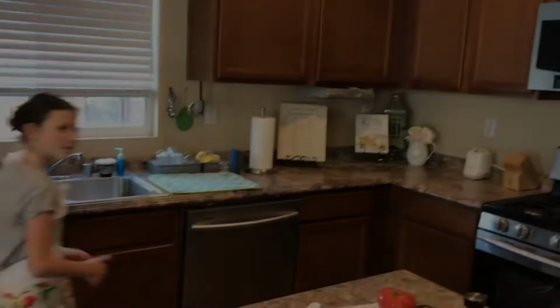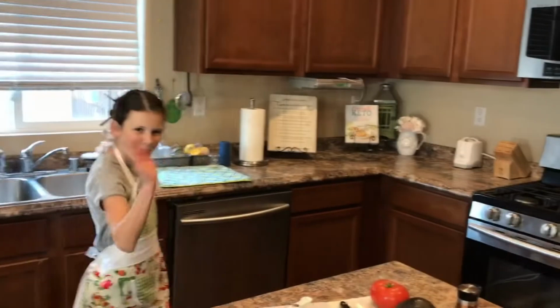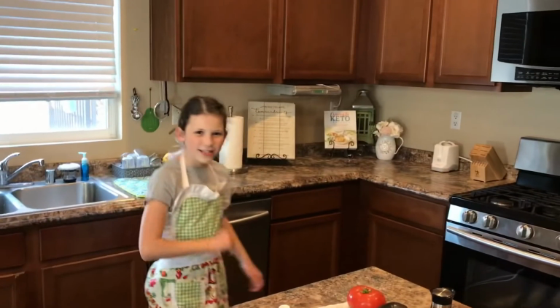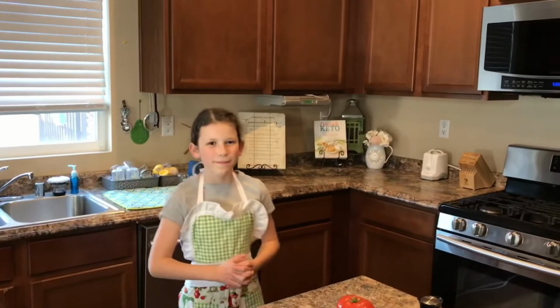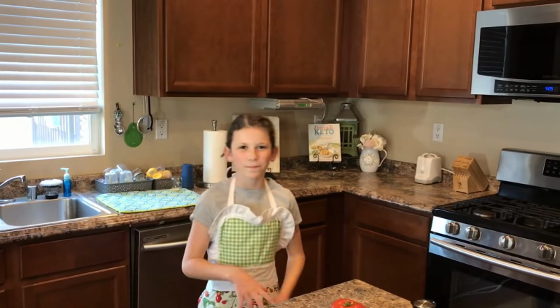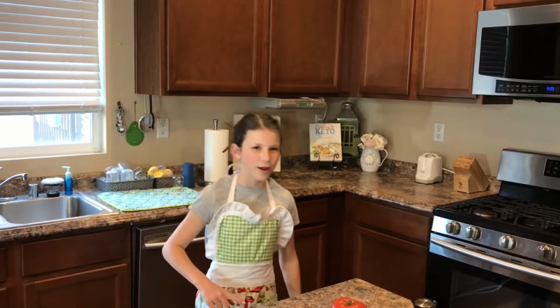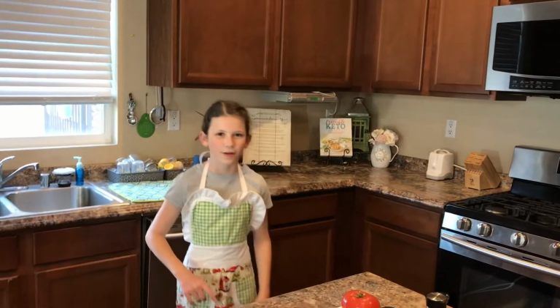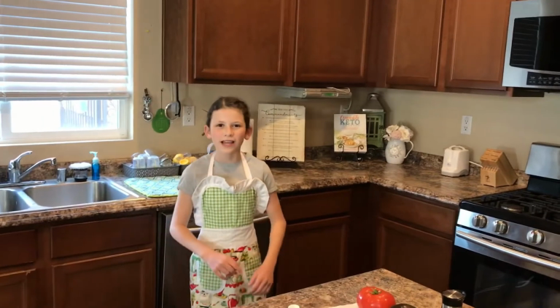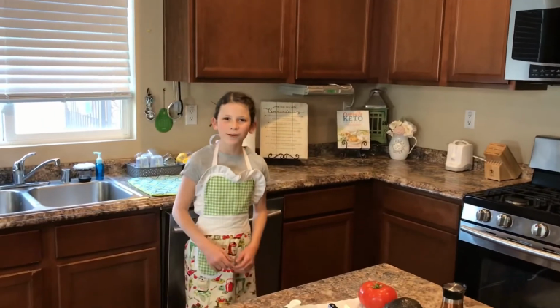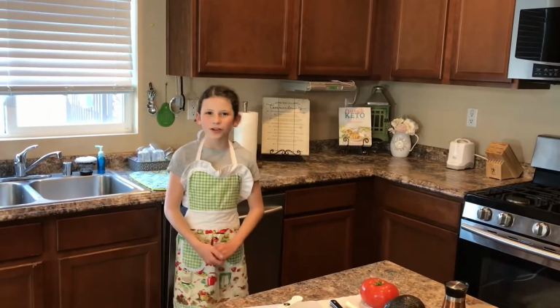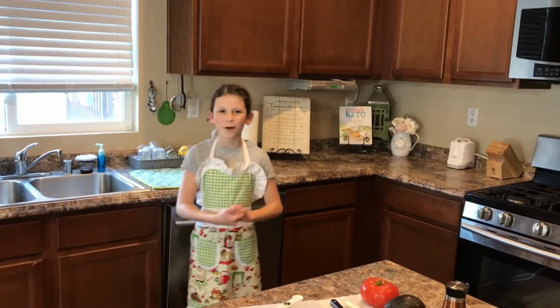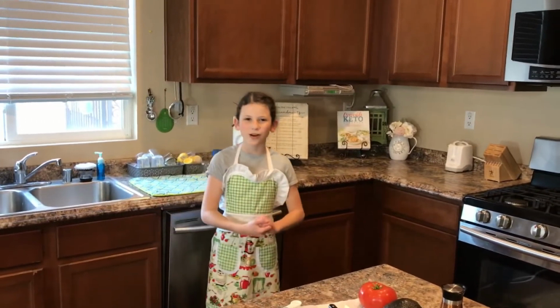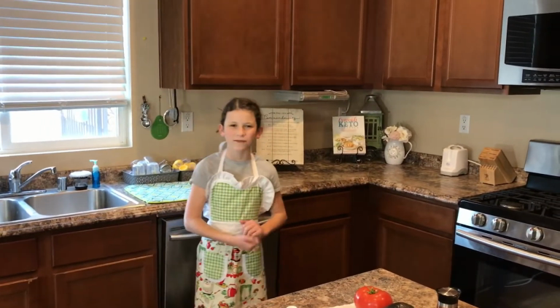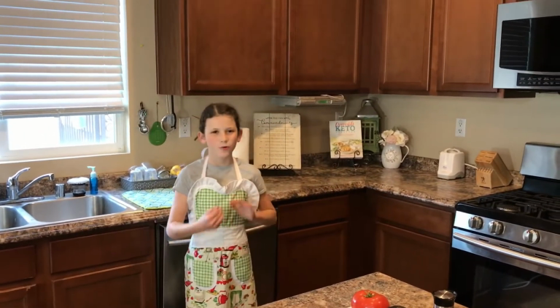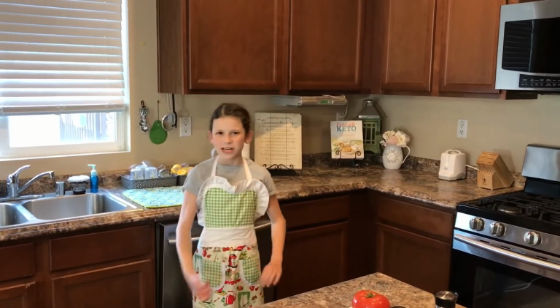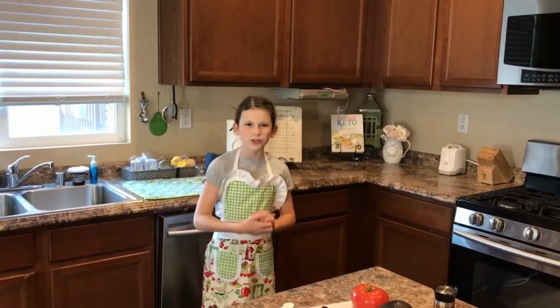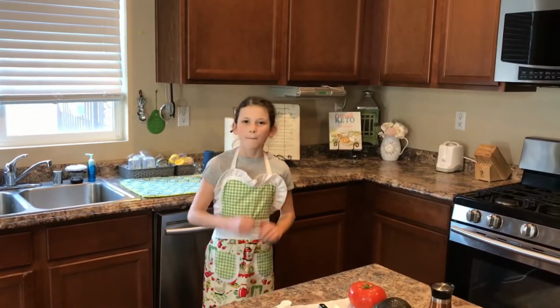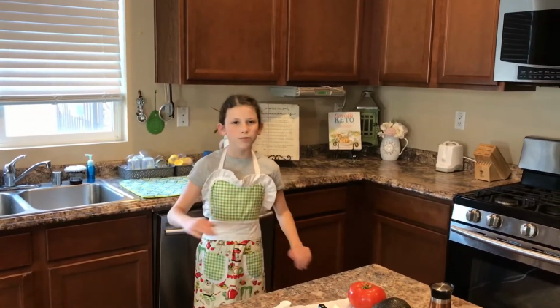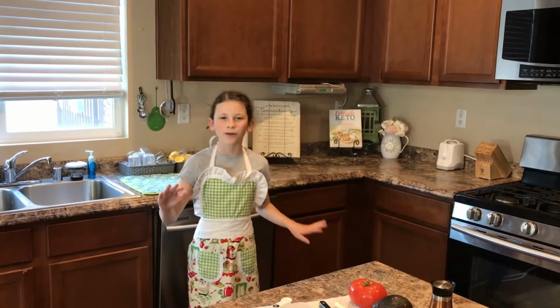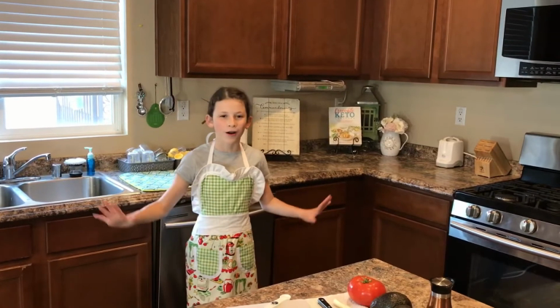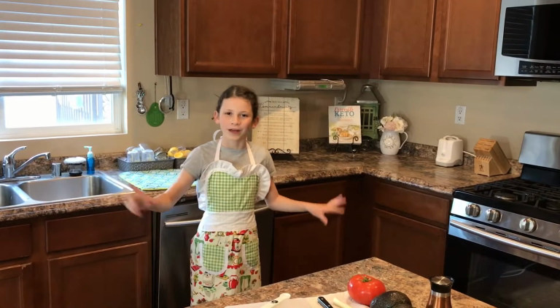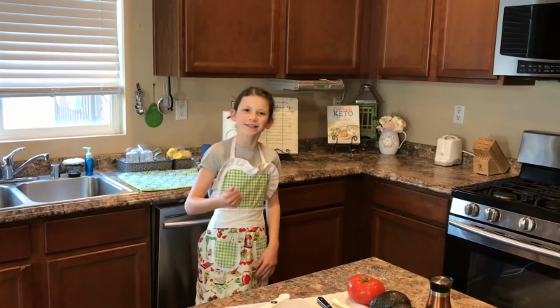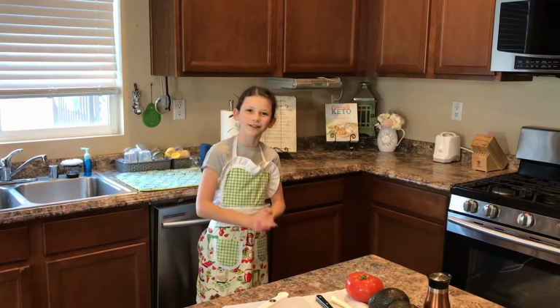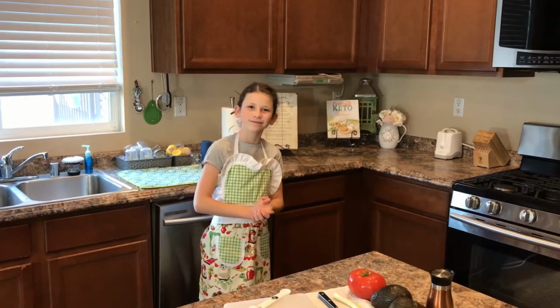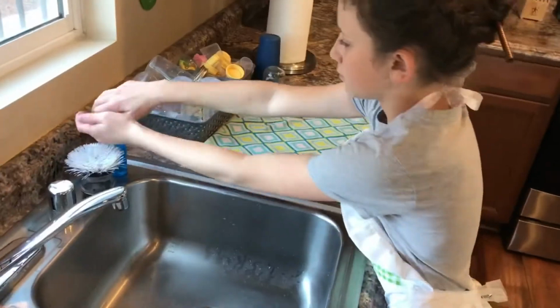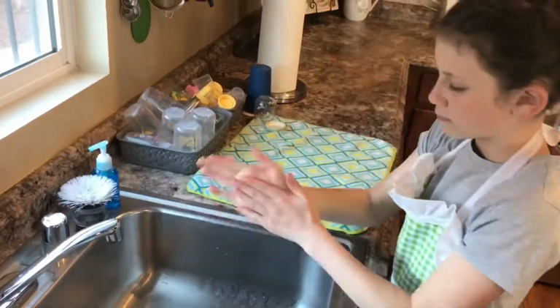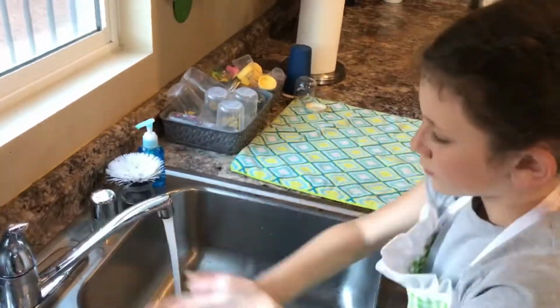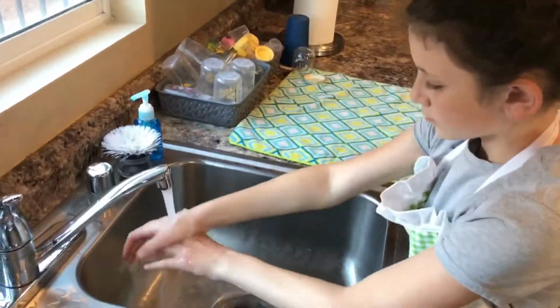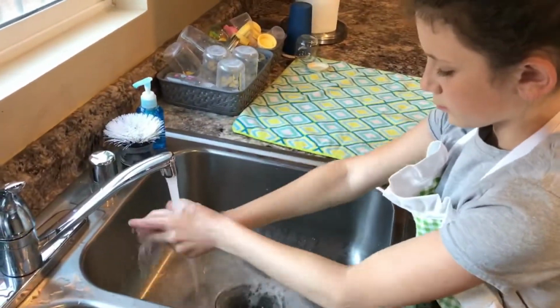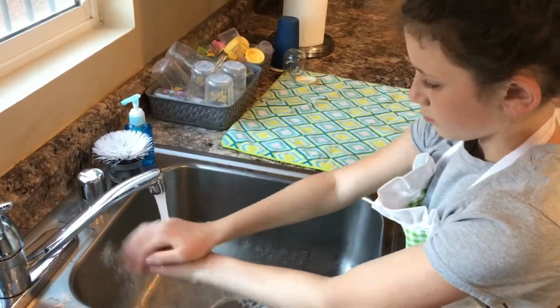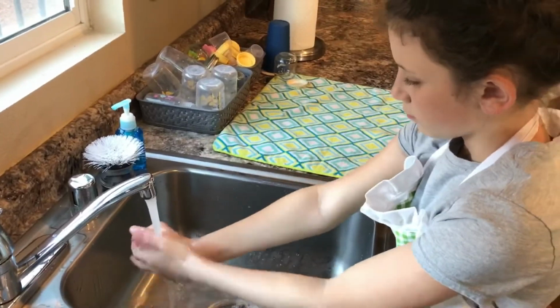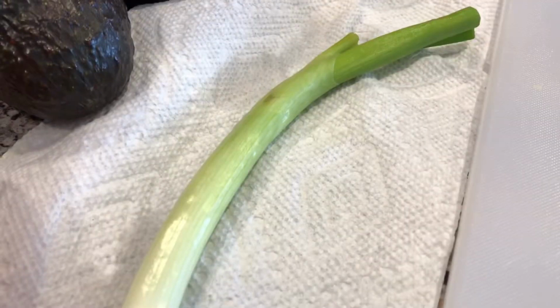Hey guys, Peppa here back with another video. Today I'm going to be showing you my mother's secret recipe for a creamy, delicious, mouth-watering guacamole. Let's get started! Before starting, please make sure to wash your hands. You will need: